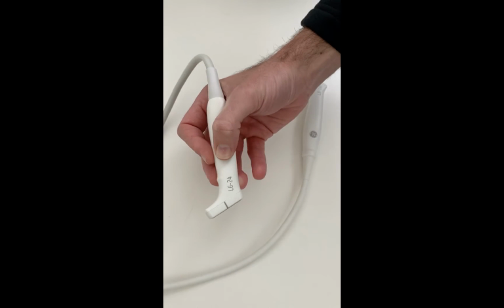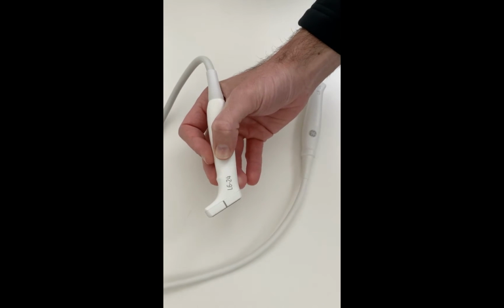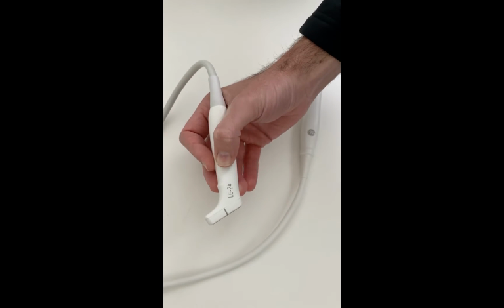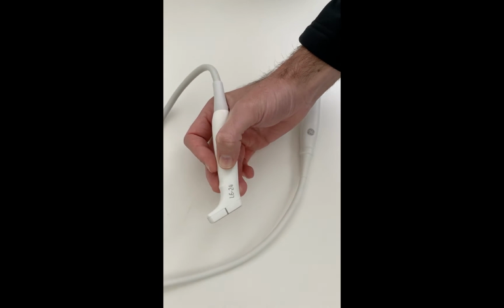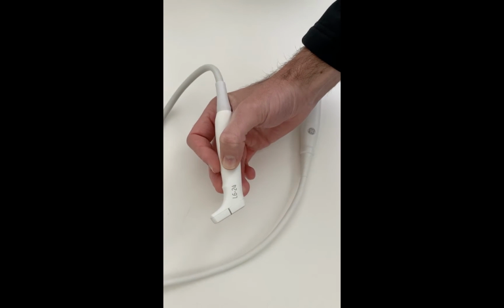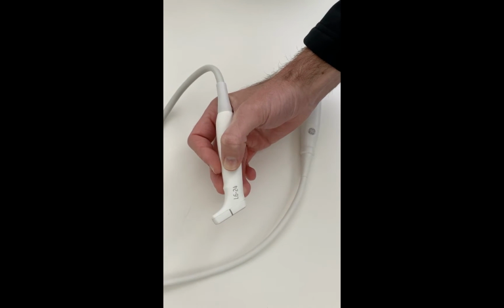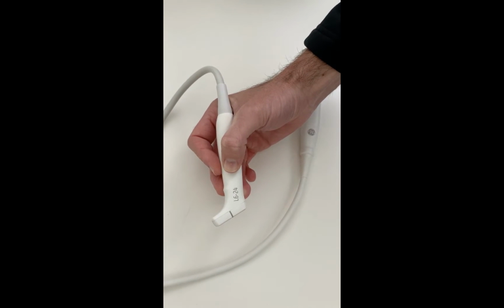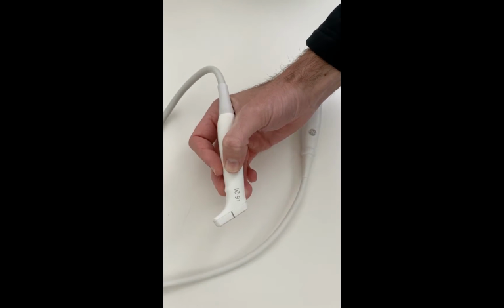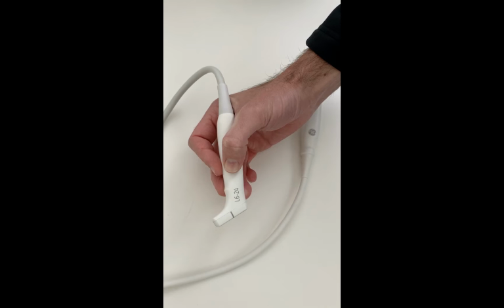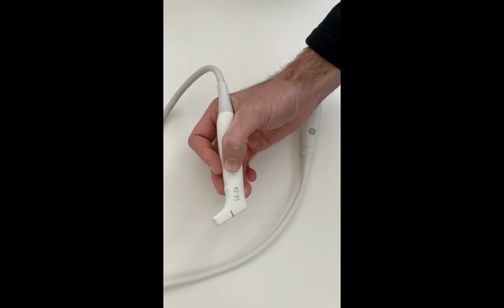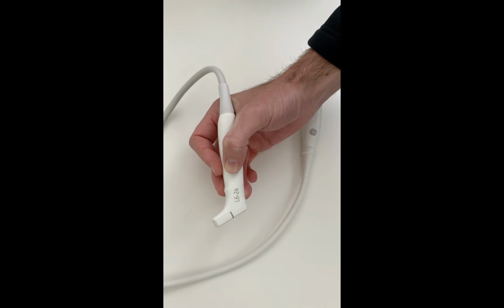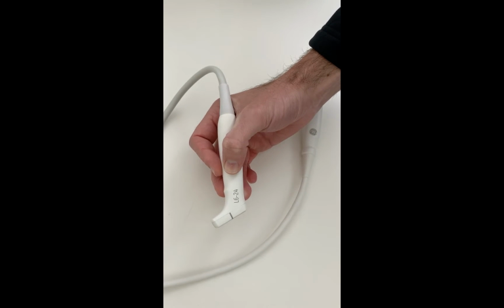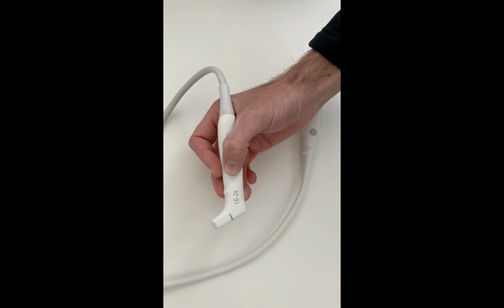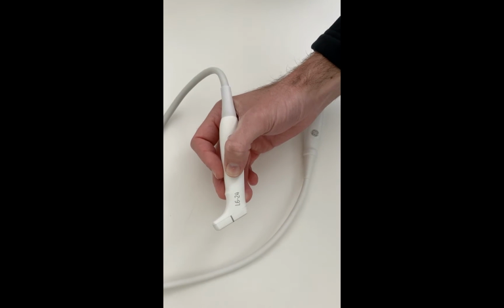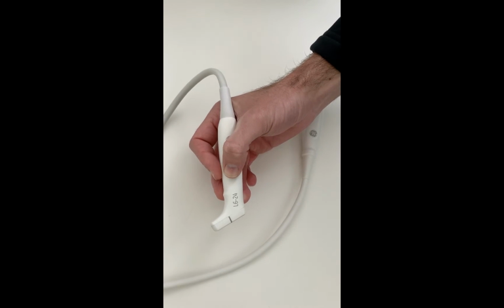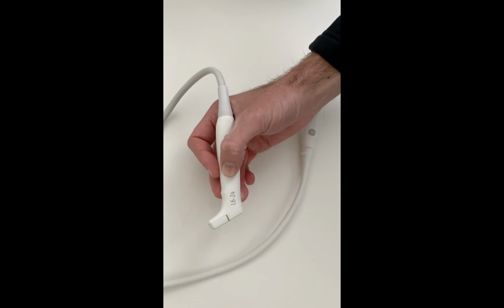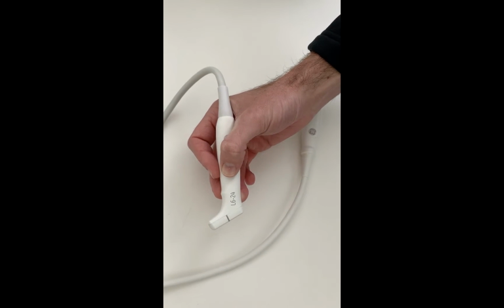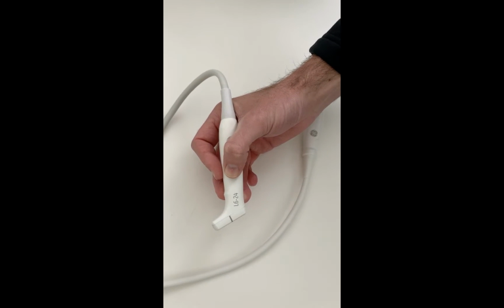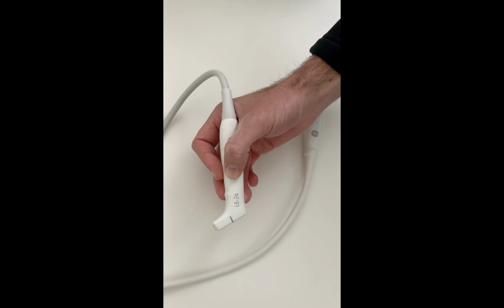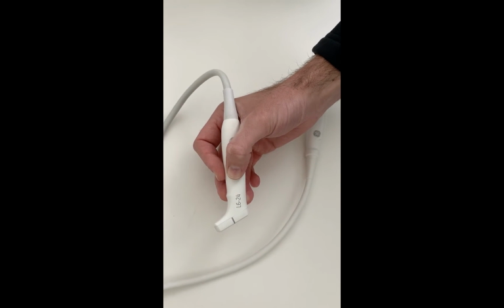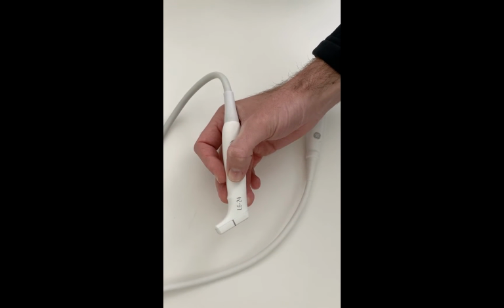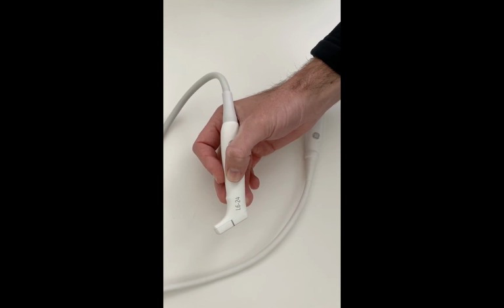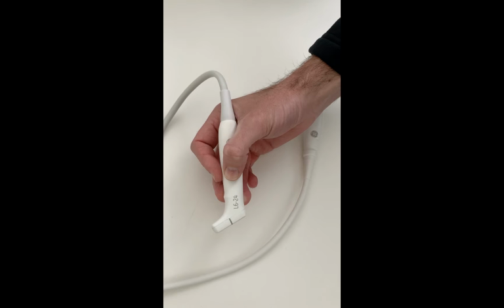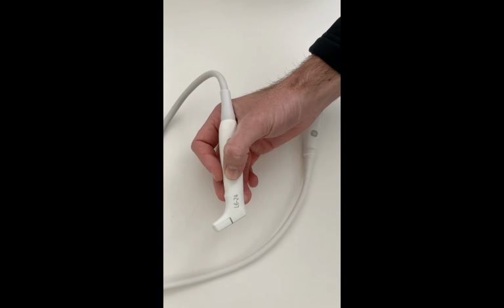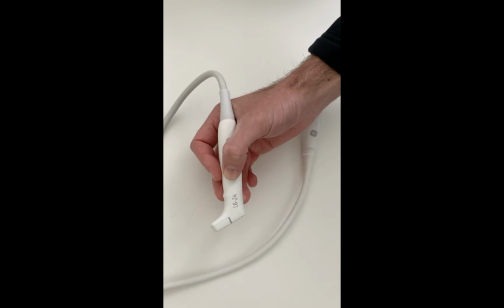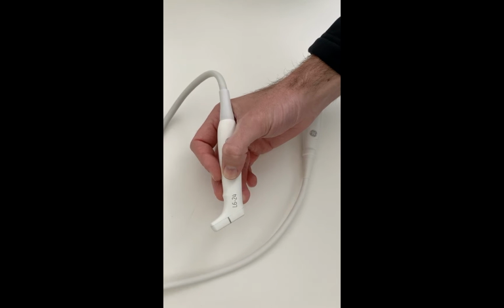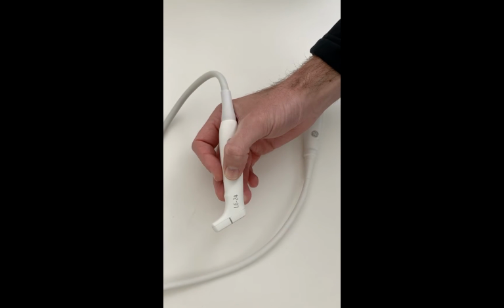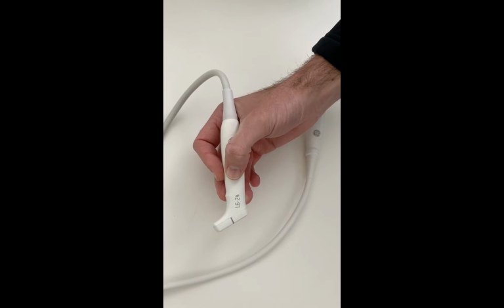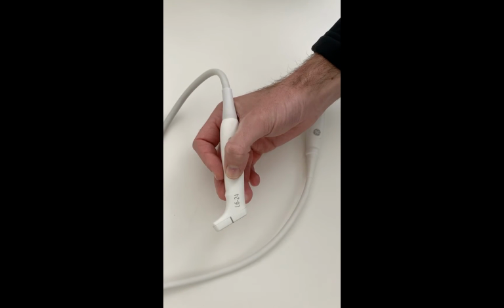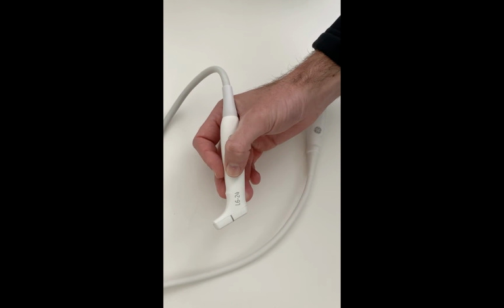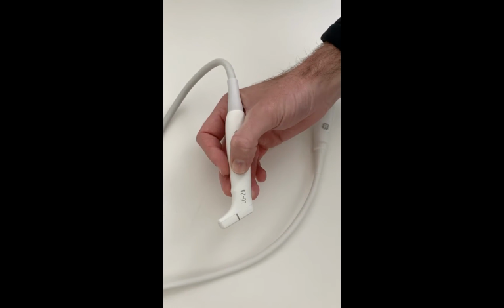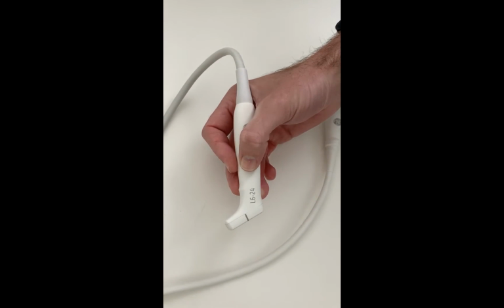We've already known they've had the best hockey stick on the market for a while, but now it's got a bit more punch, a bit more higher frequency — we can do a bit more in the superficial structures, so looking forward to seeing what it can do.